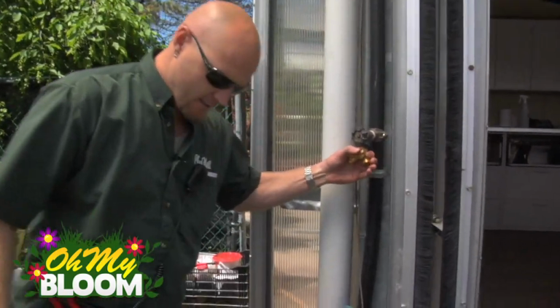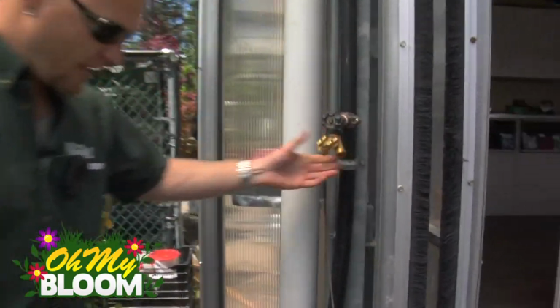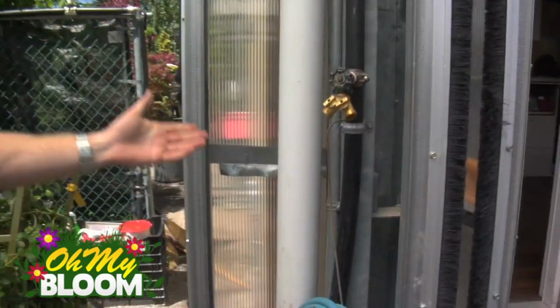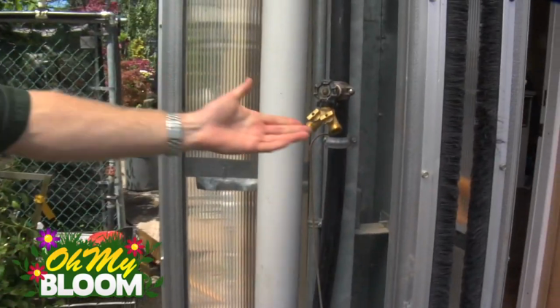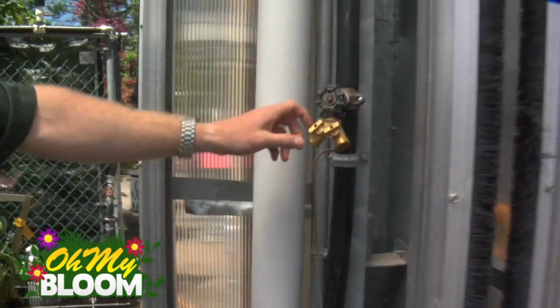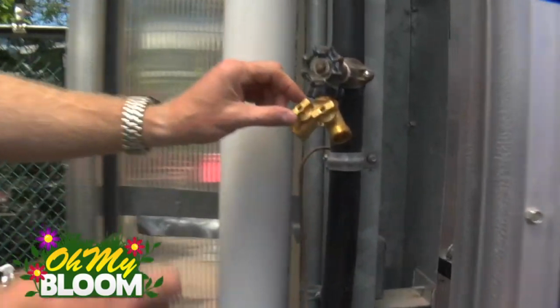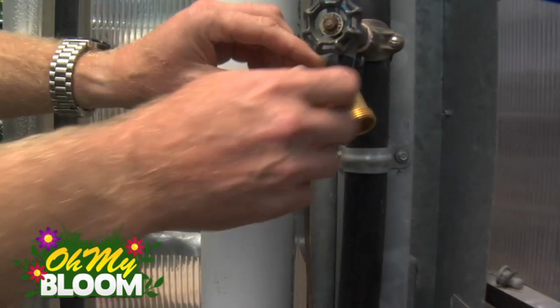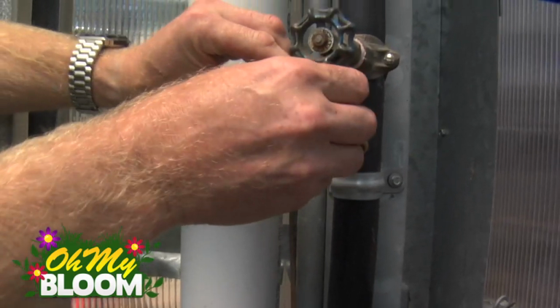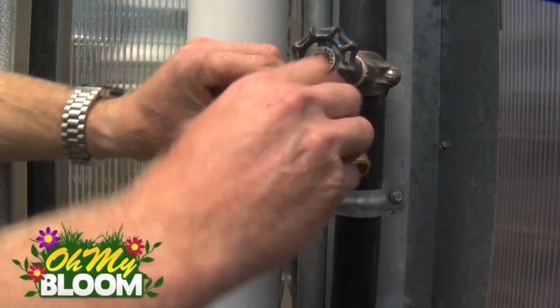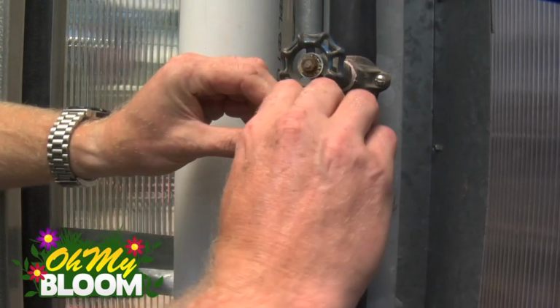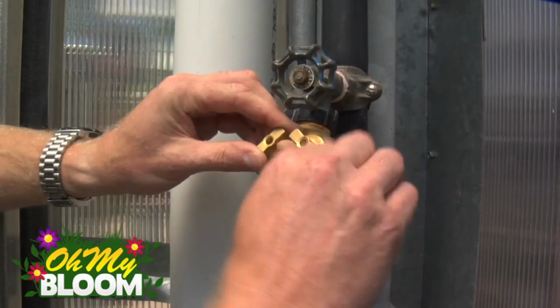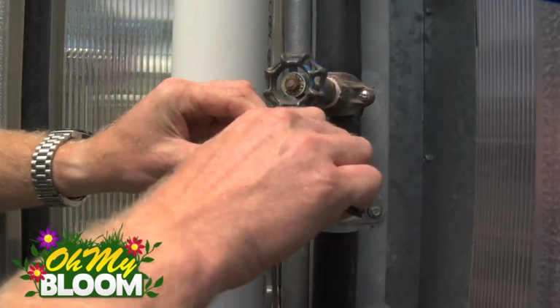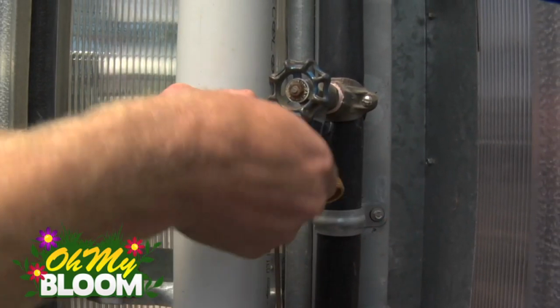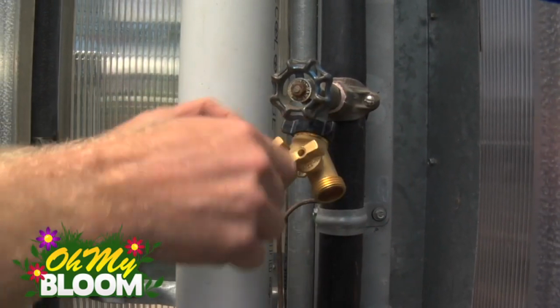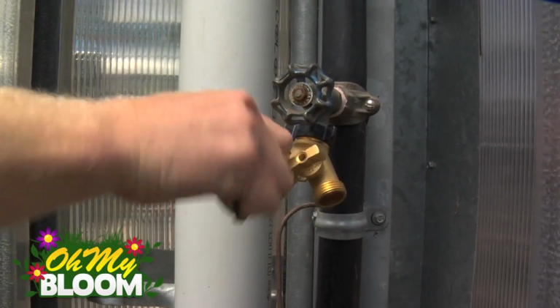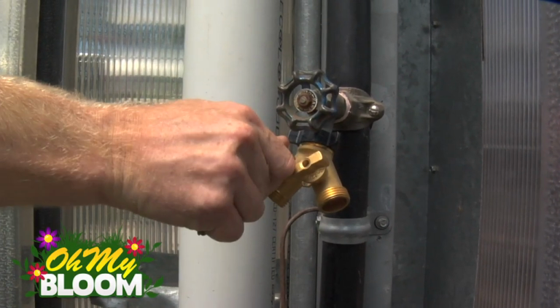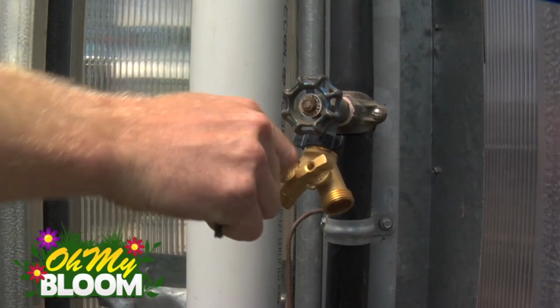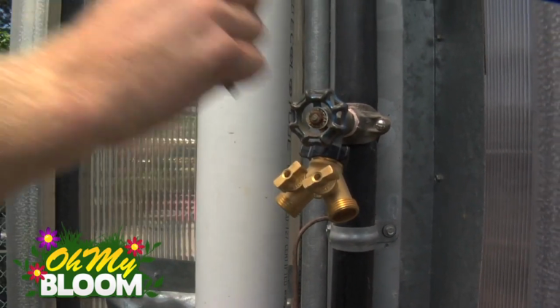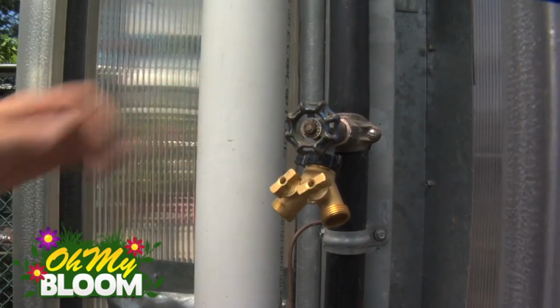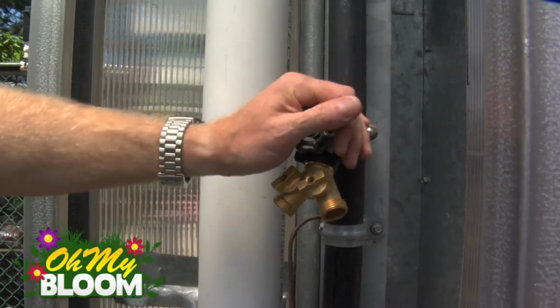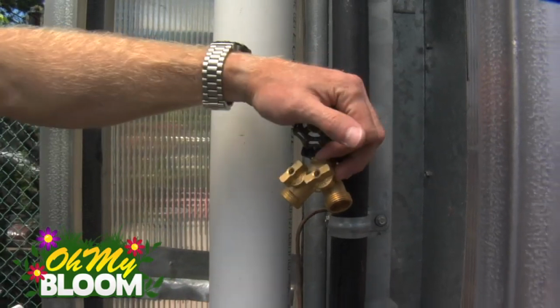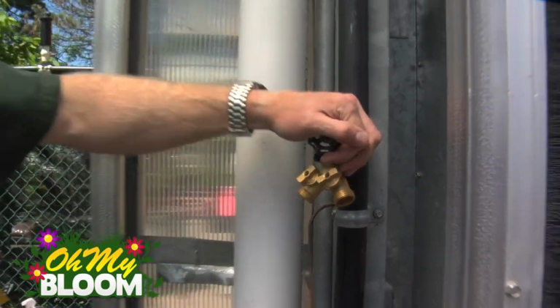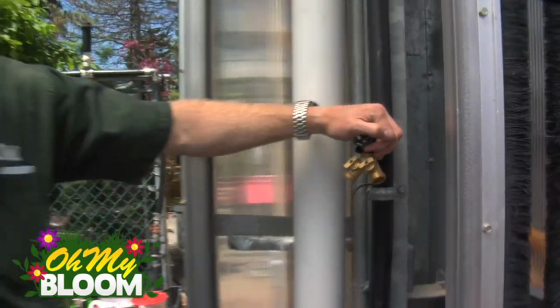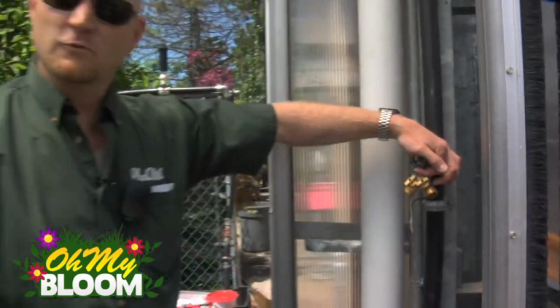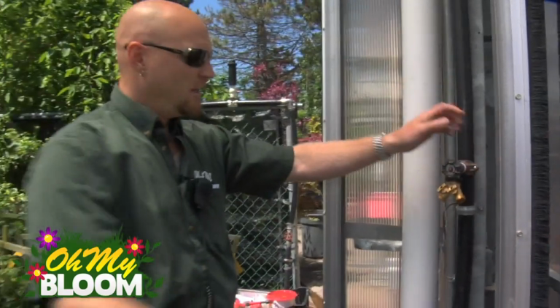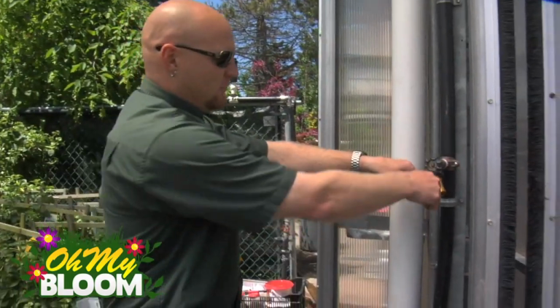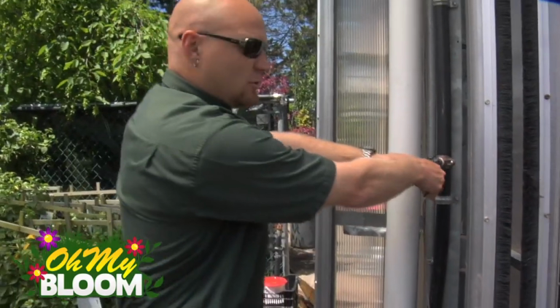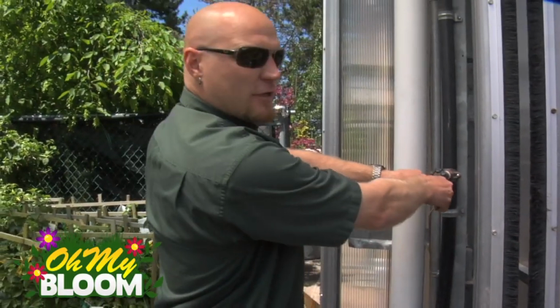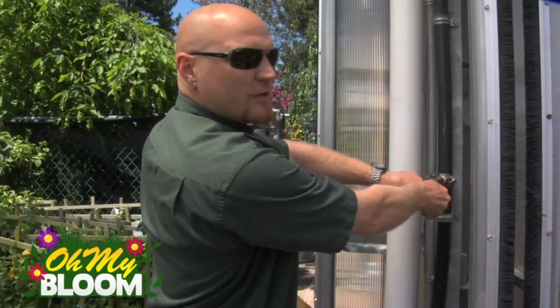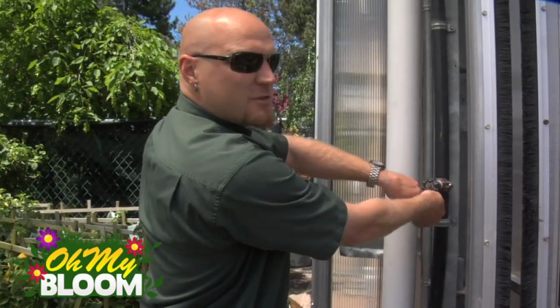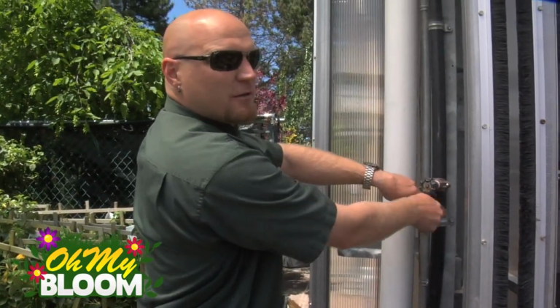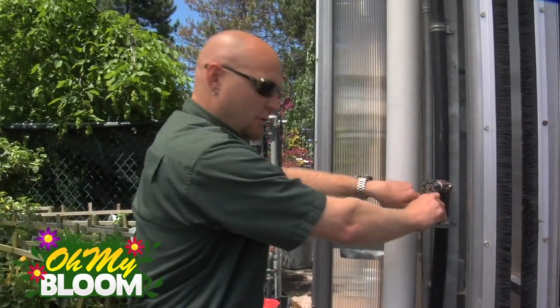So that enables us to simply have two turn-off points. On, off, on, off — so you could leave your main water on and use the two individual taps to turn off each line independently.